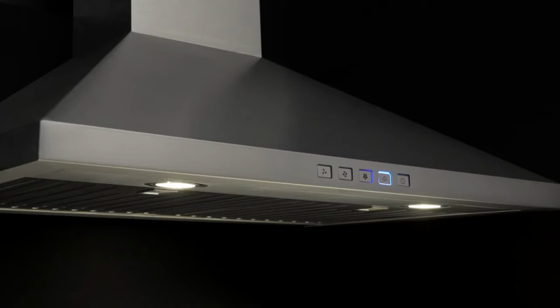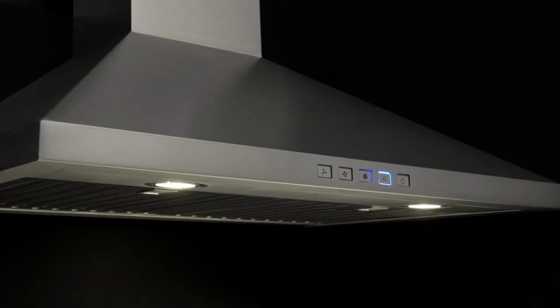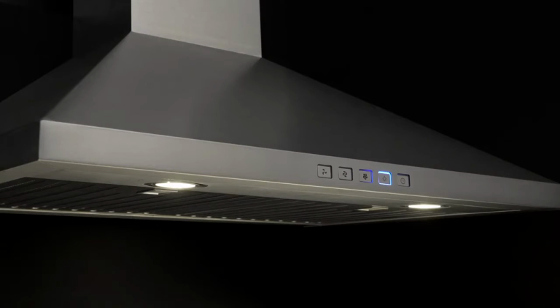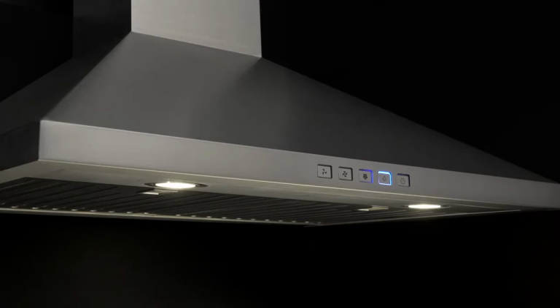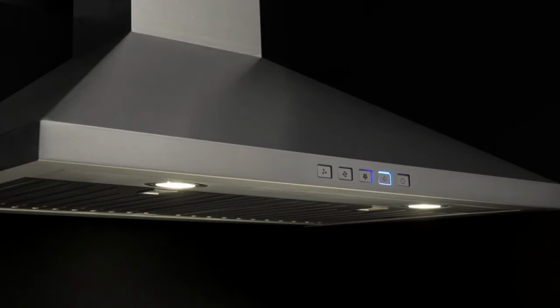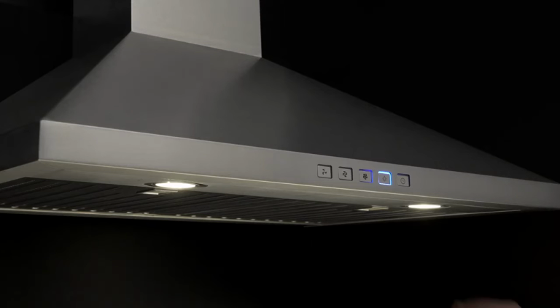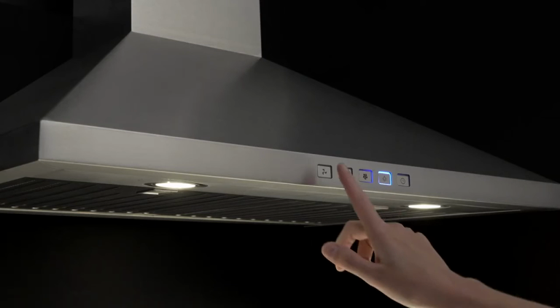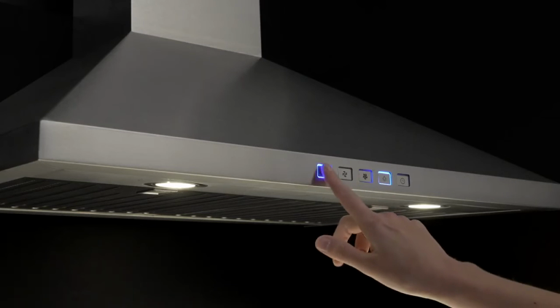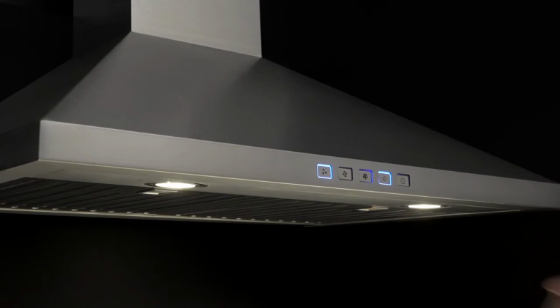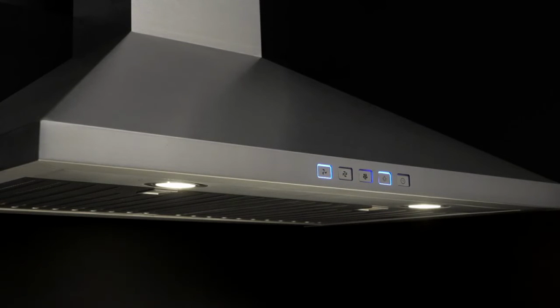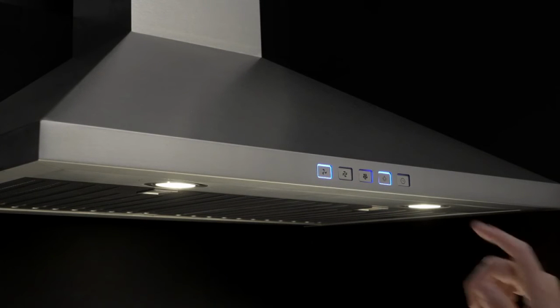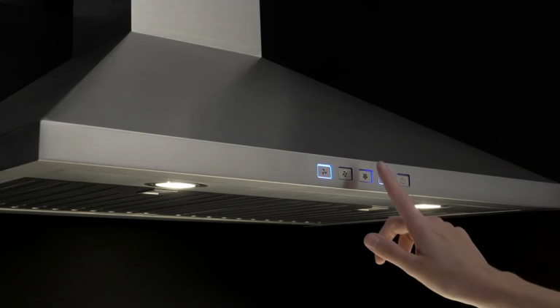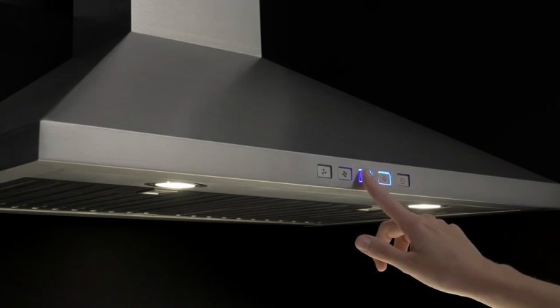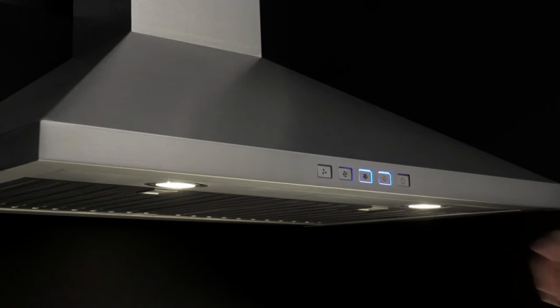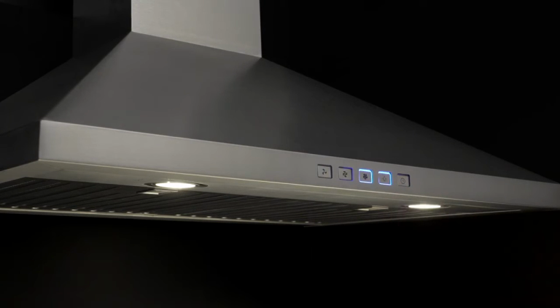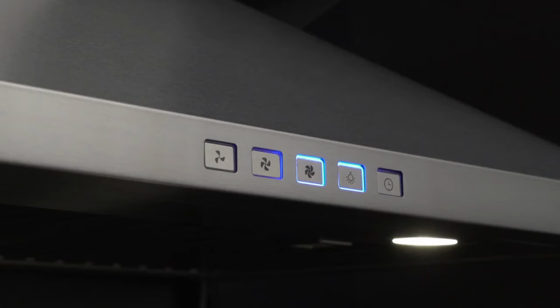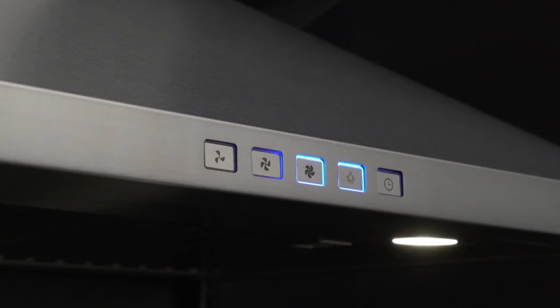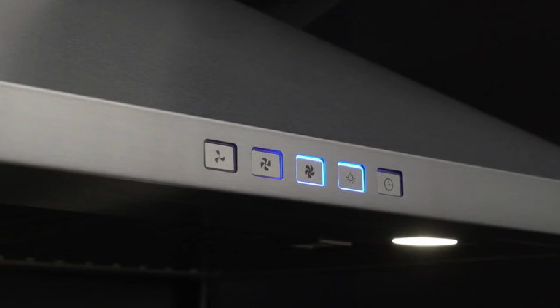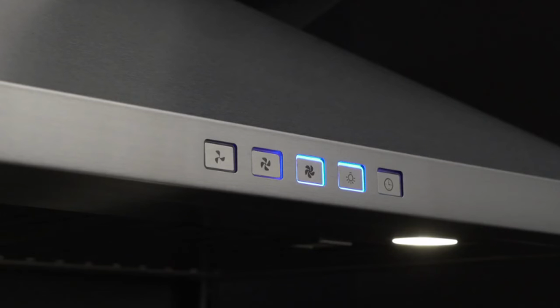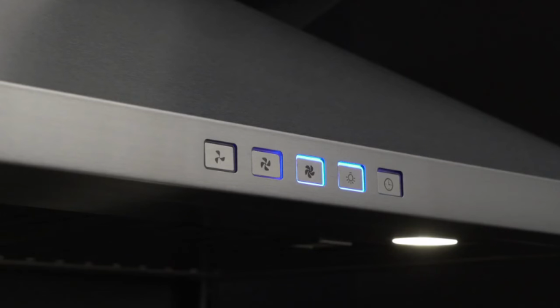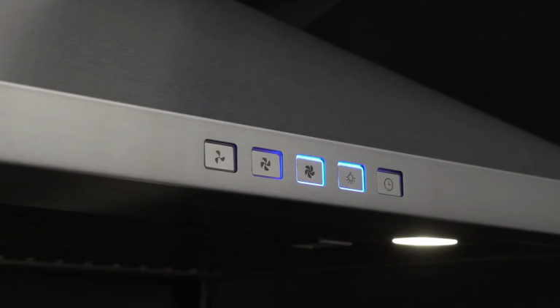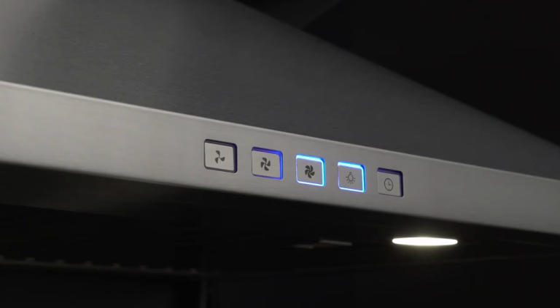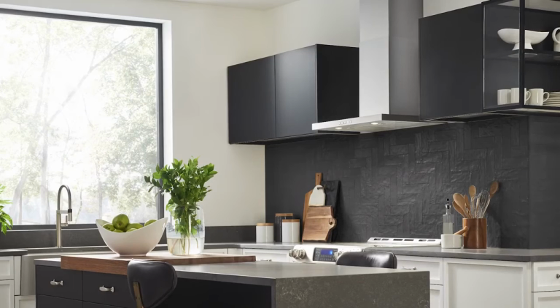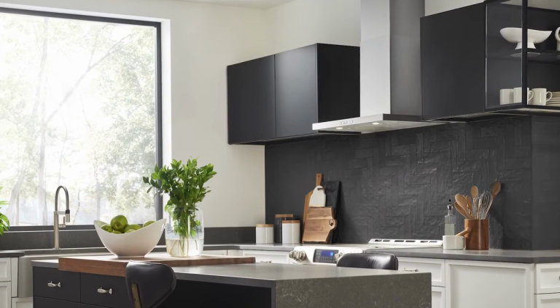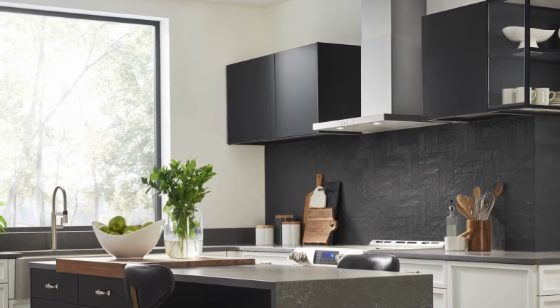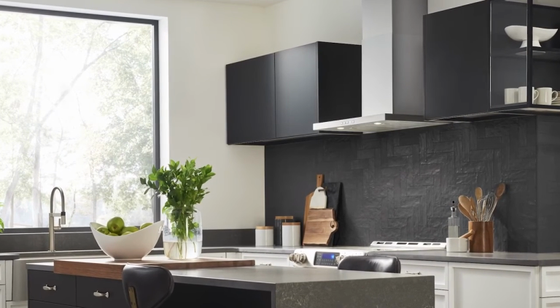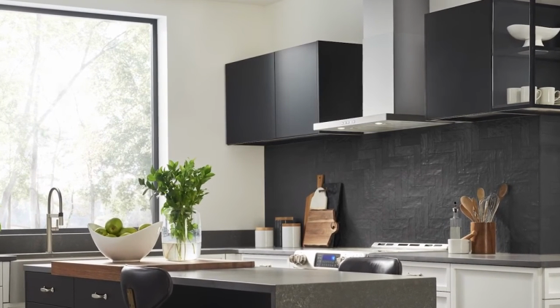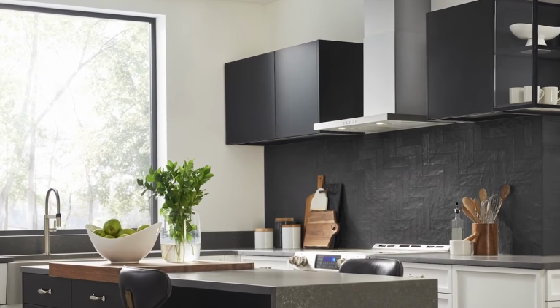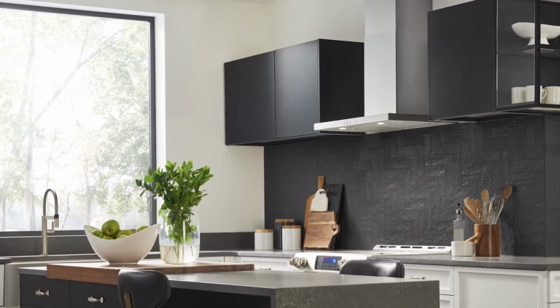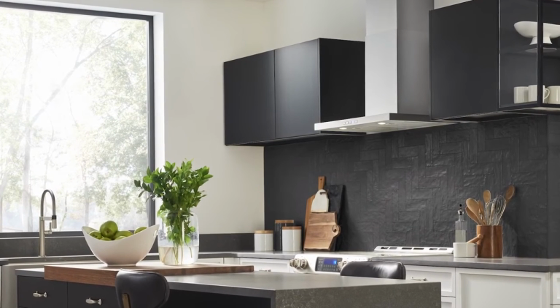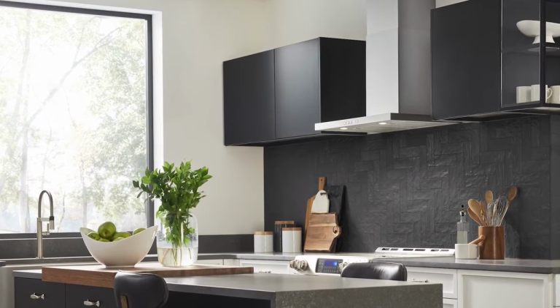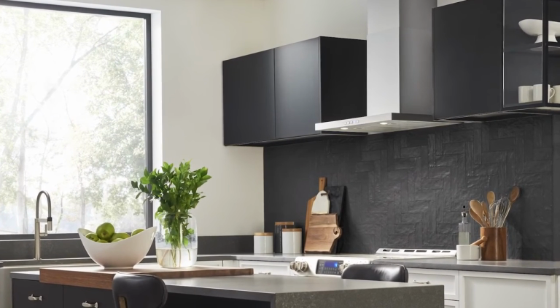Brone's new line of chimney hoods offers quiet 3 or 1.5 sones at low speed. Turning on the range hood doesn't mean you have to compromise conversation in the kitchen. Keep the air in your home fresh and clean with a Brone new line range hood.